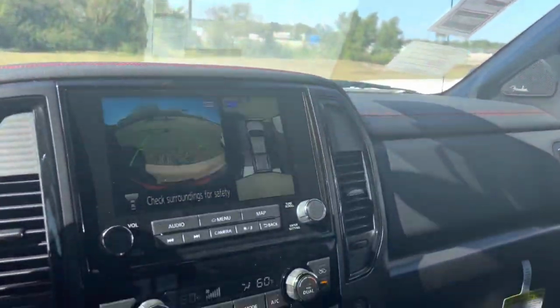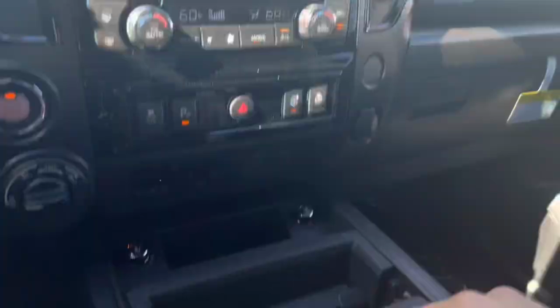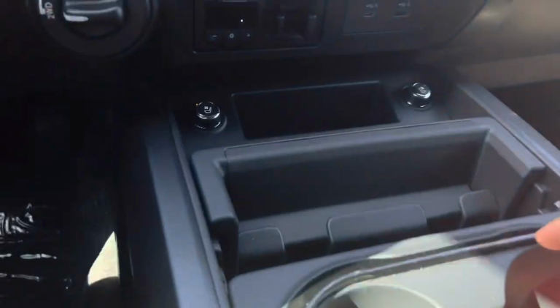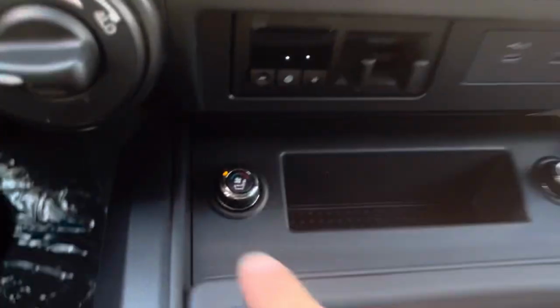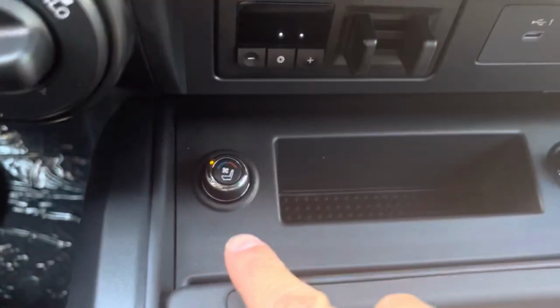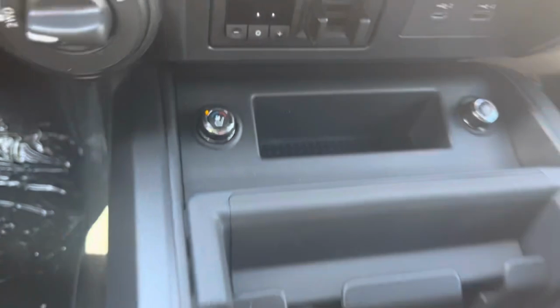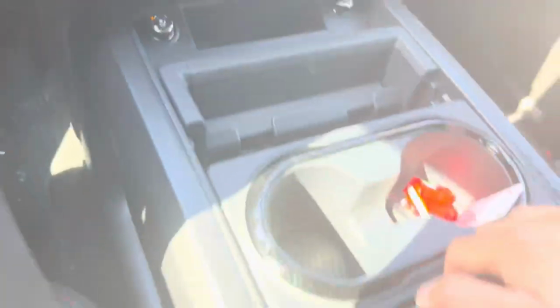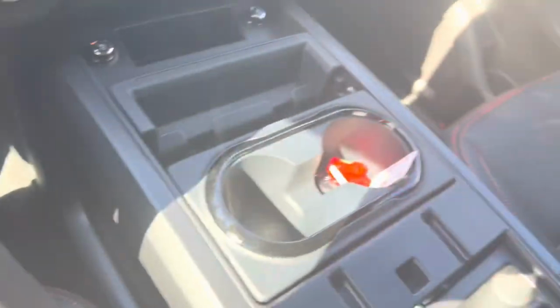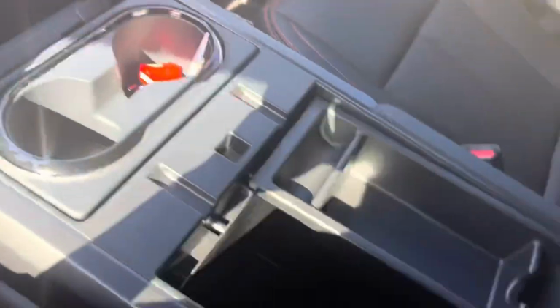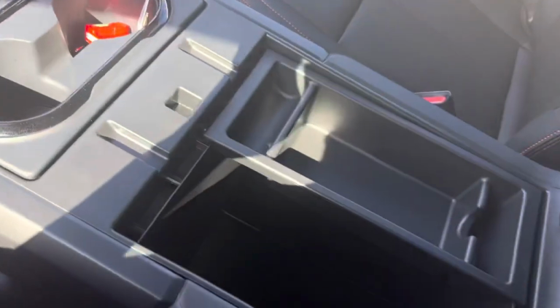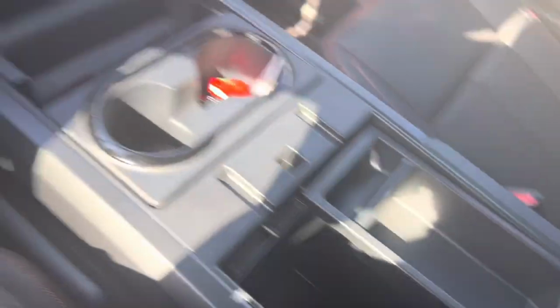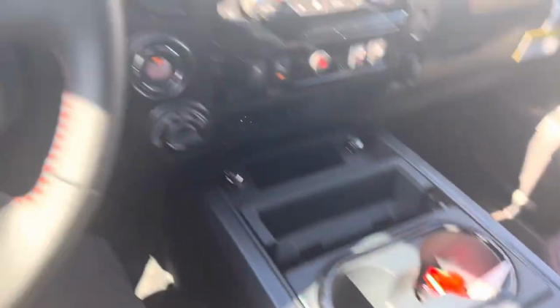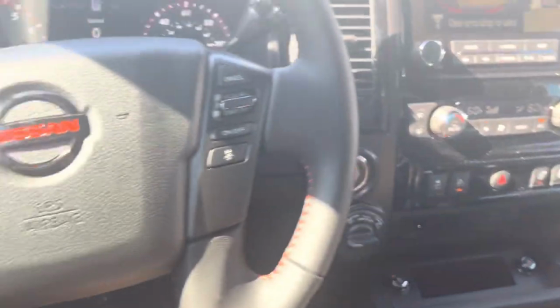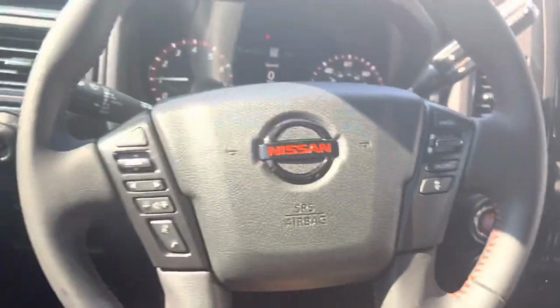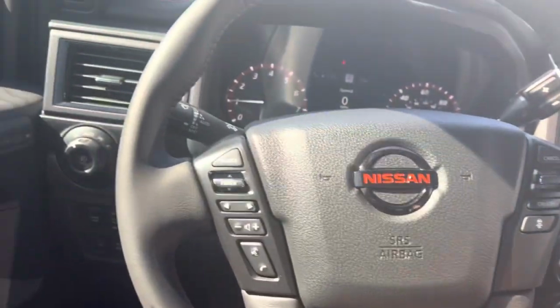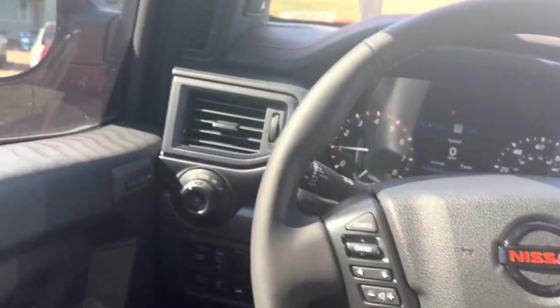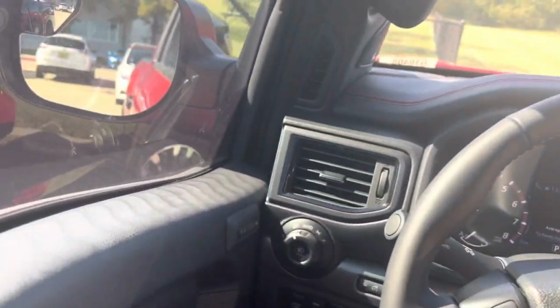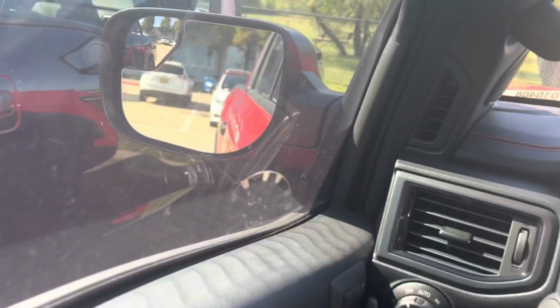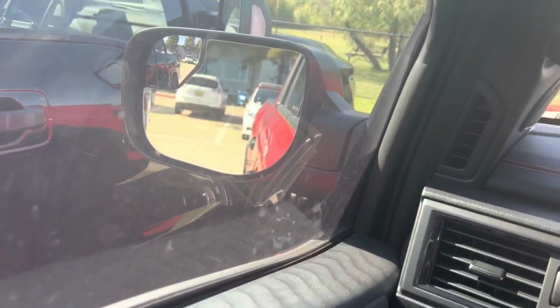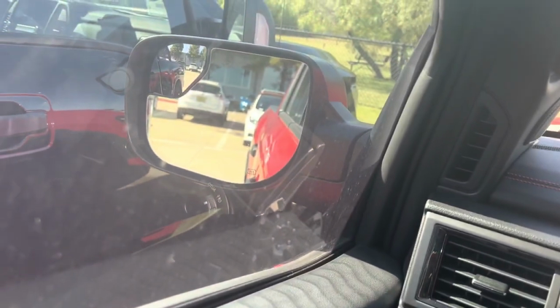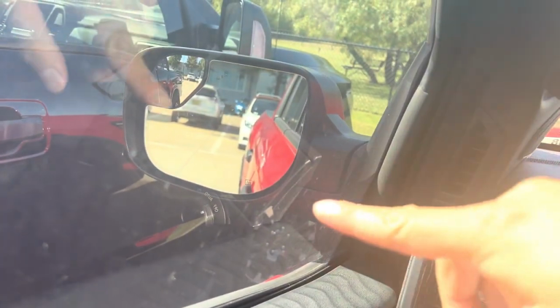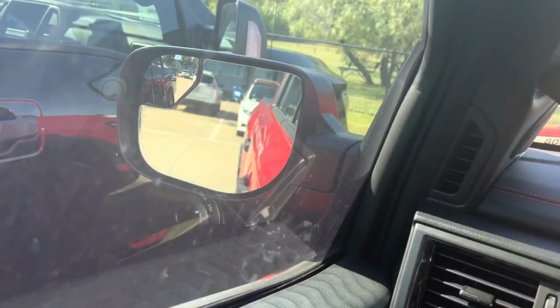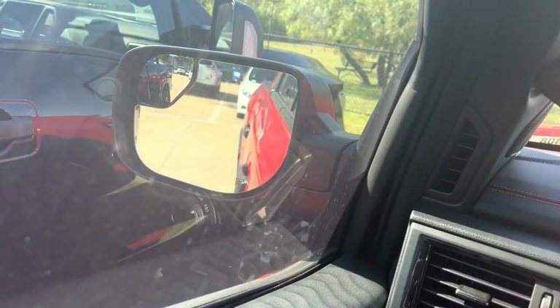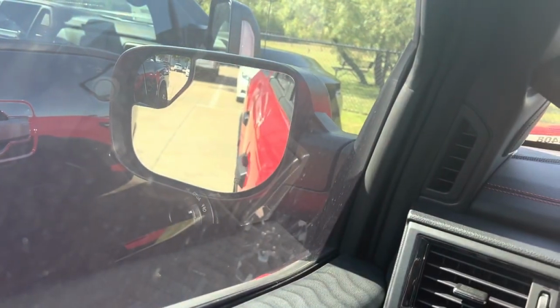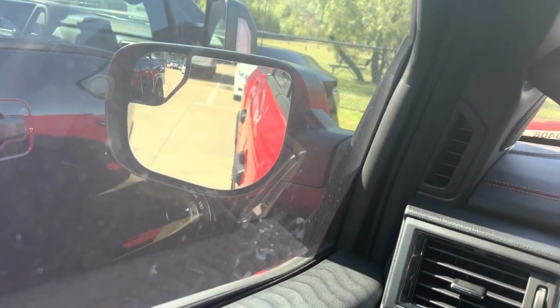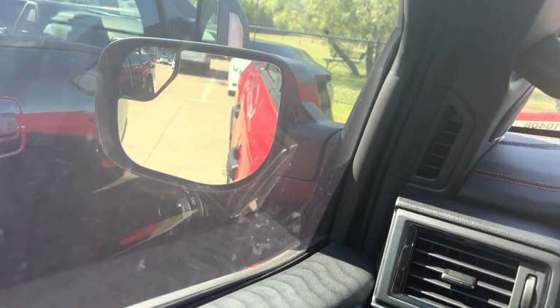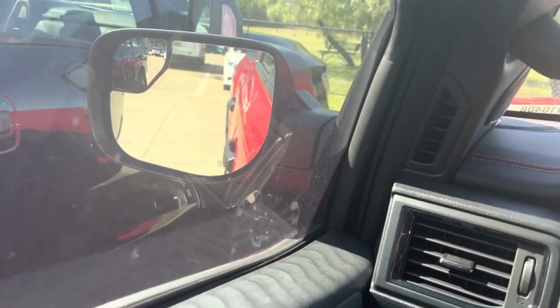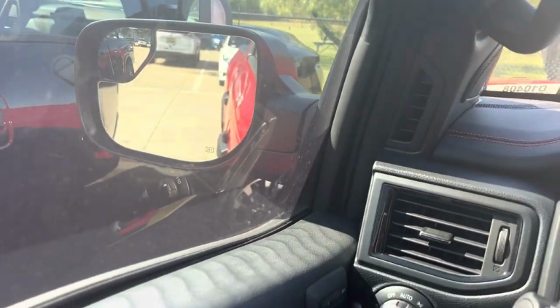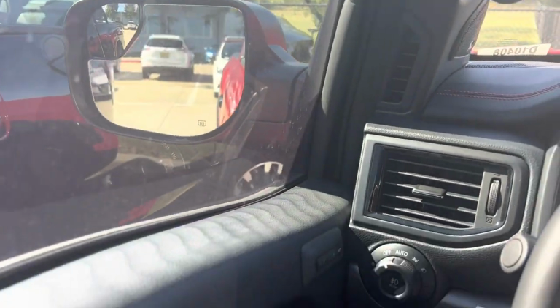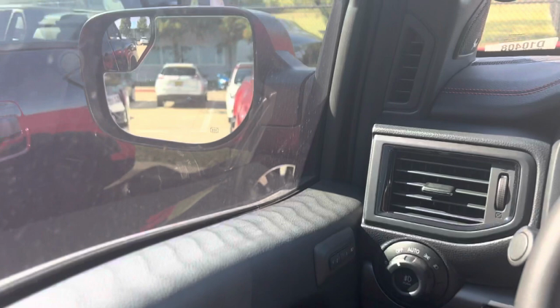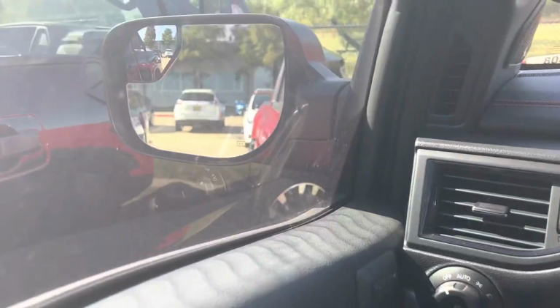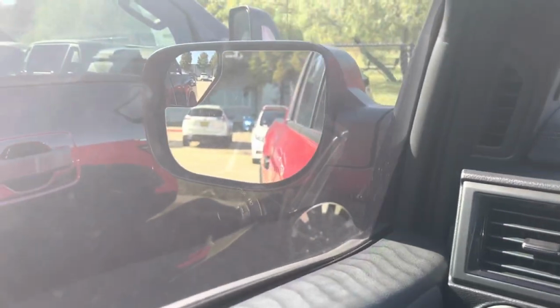It opens up the panoramic sunroof, and you have heated and cooled seats — there's too much to list. When you put it in reverse the mirrors fold down automatically. If you have any questions, please let me know.